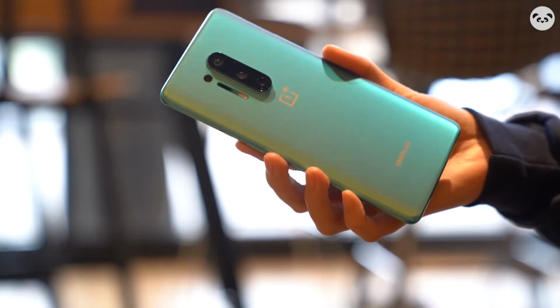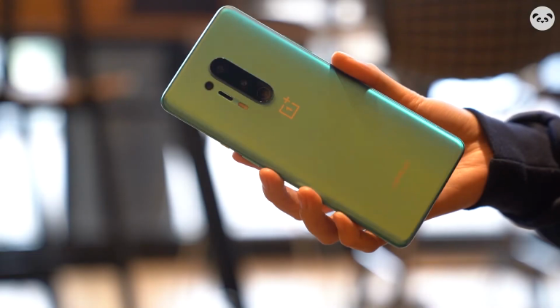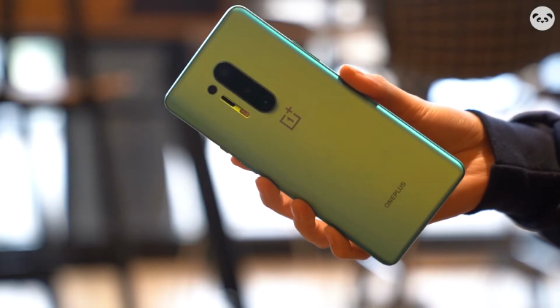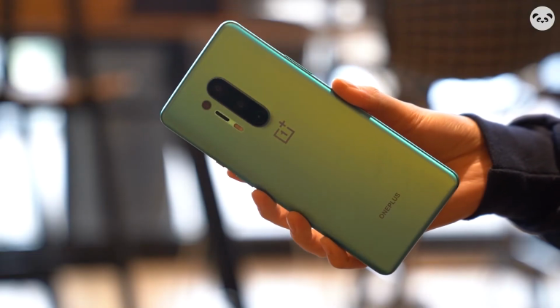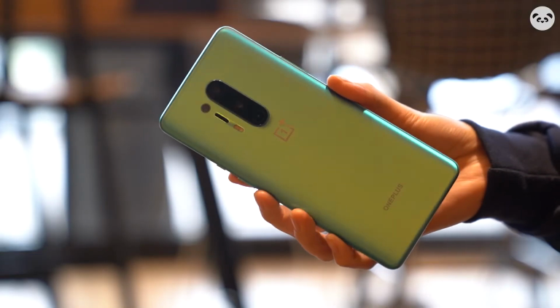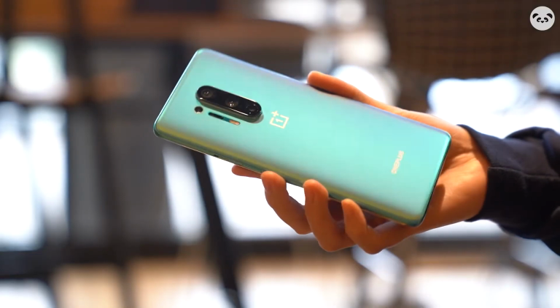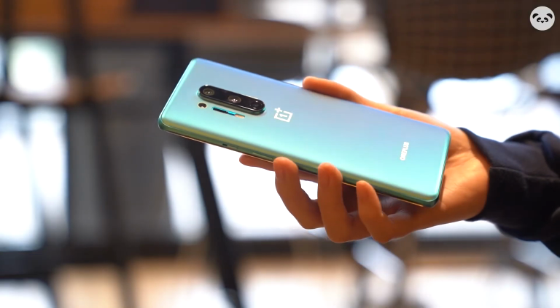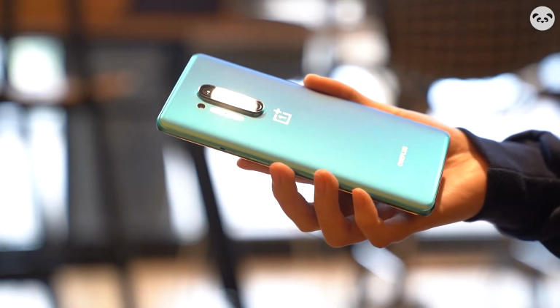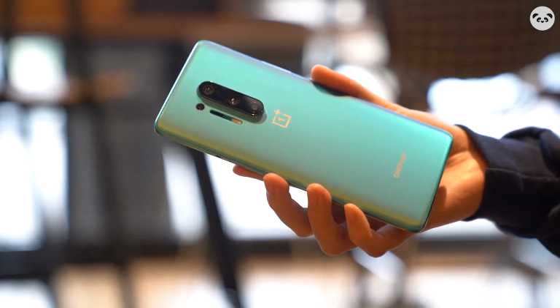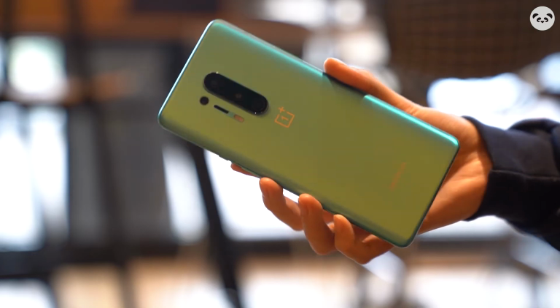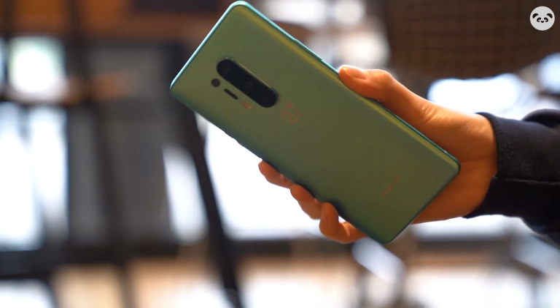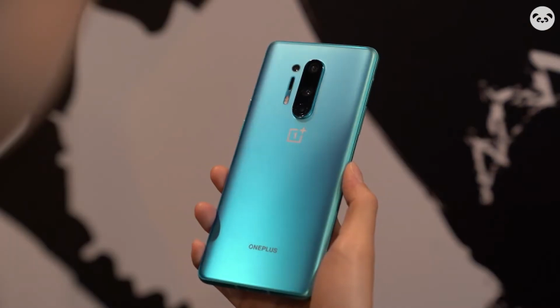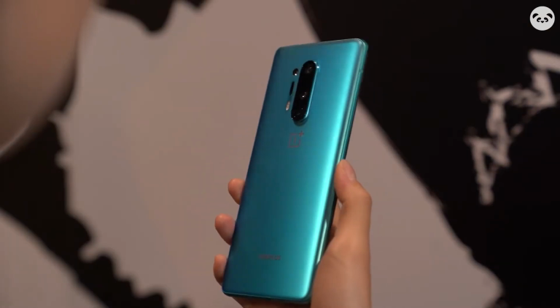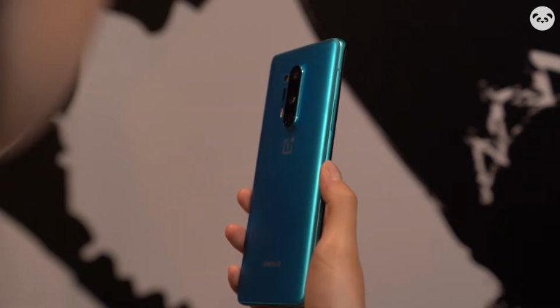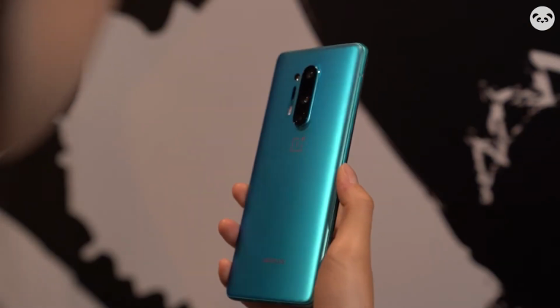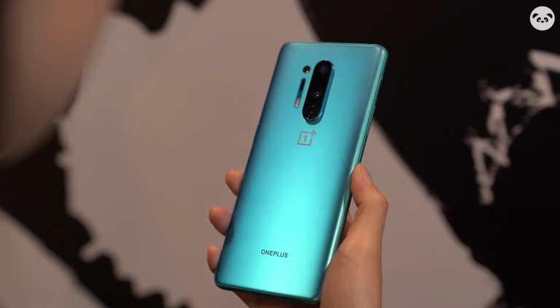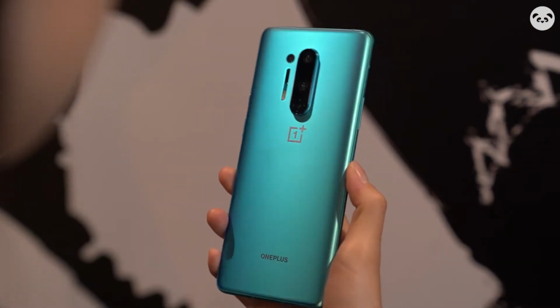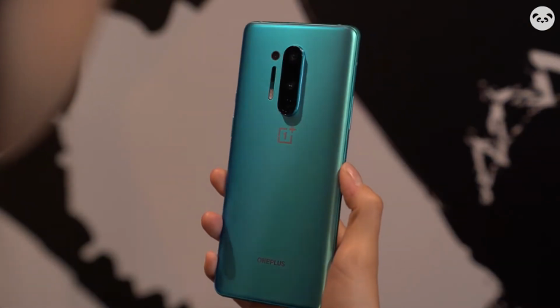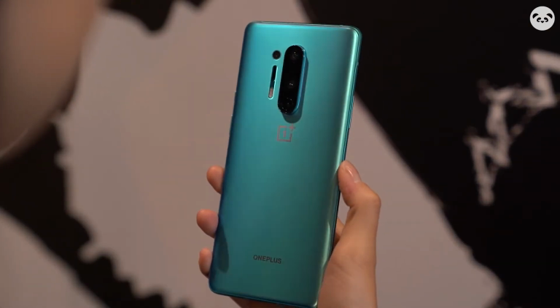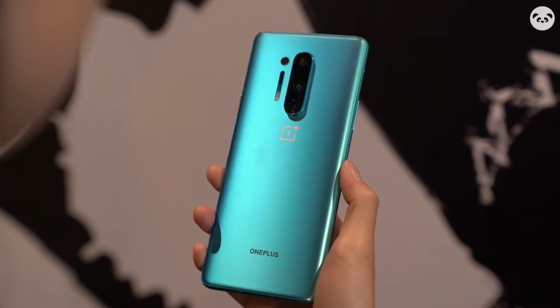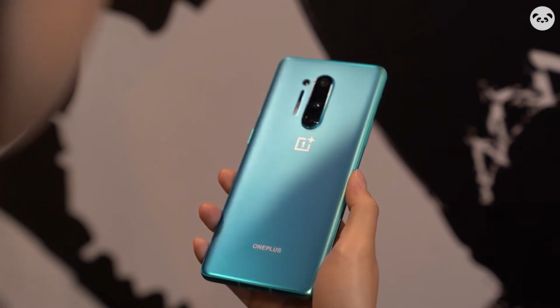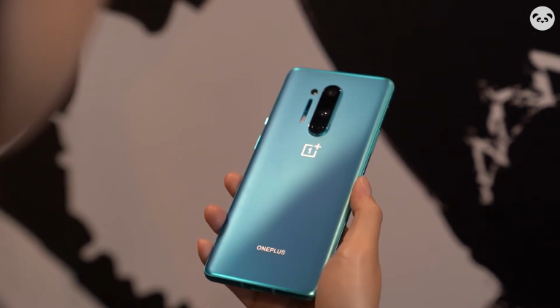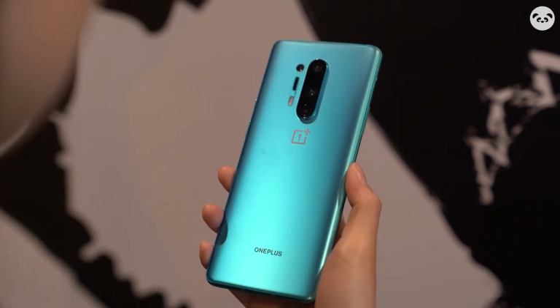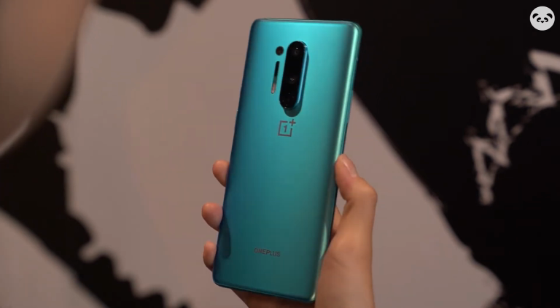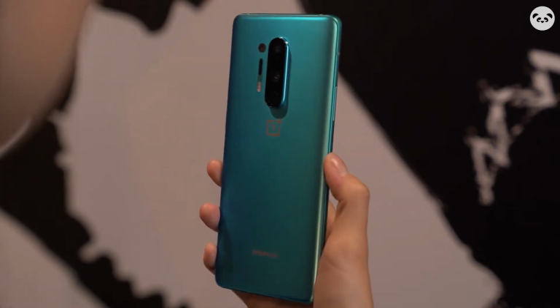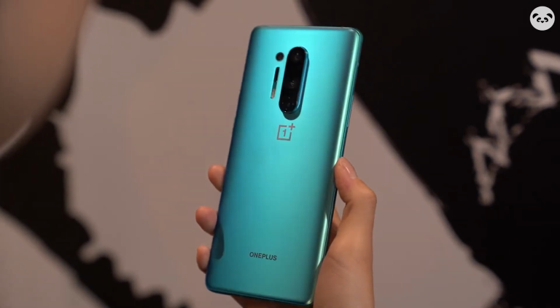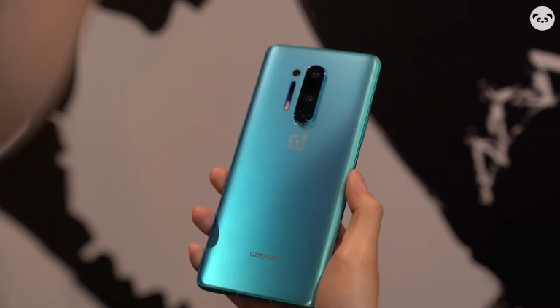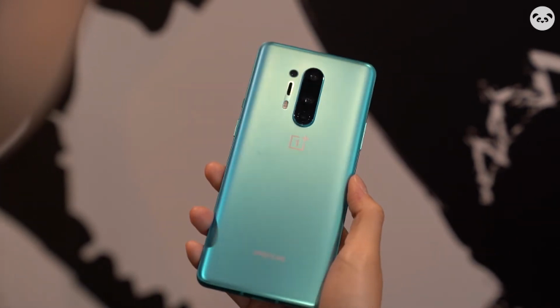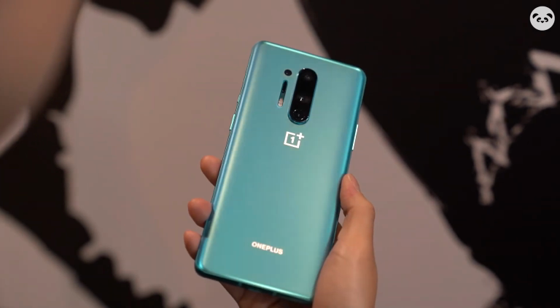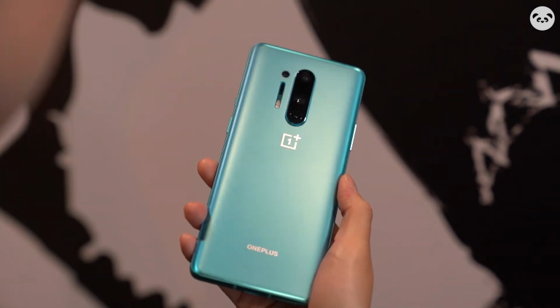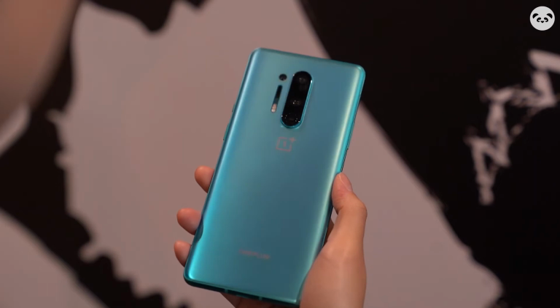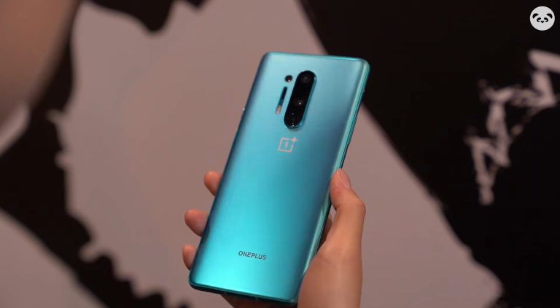Next is the glass on the back. This color is officially called the Glacial Green. I really like the color and the texture, because it's durable and comfortable. But this phone itself gives me a sharp feeling, which may be the reason for the curved screen.